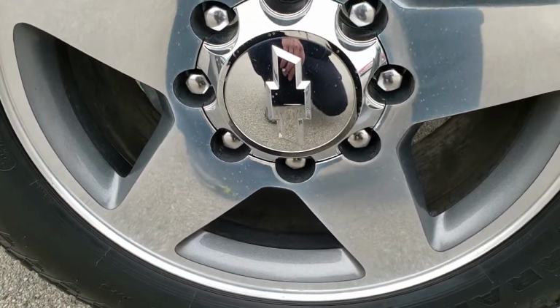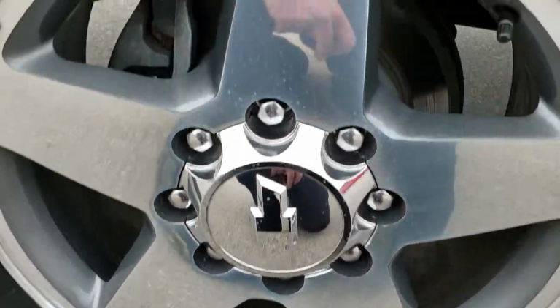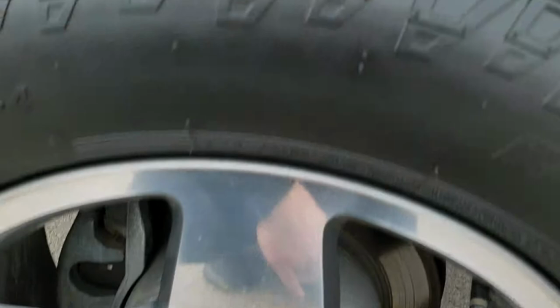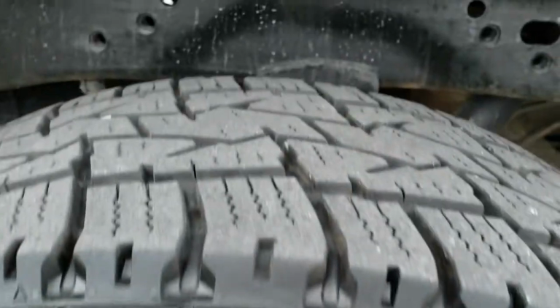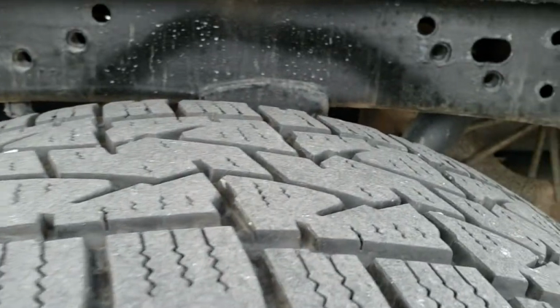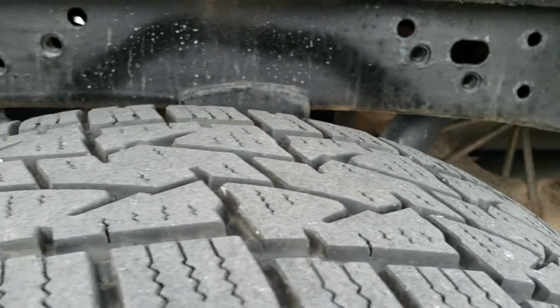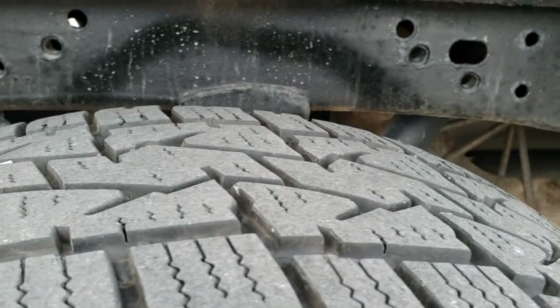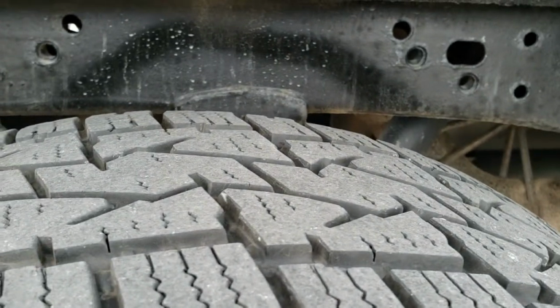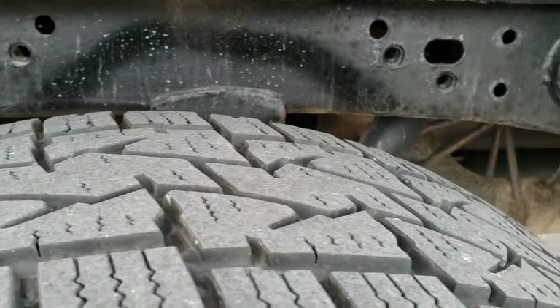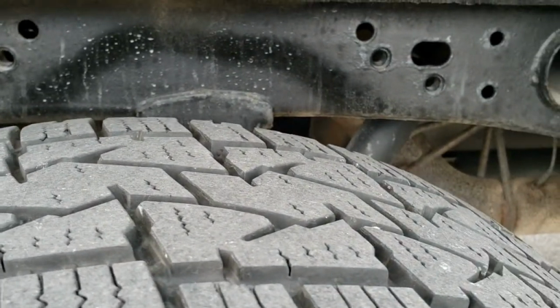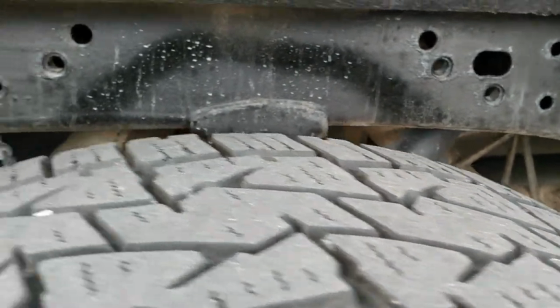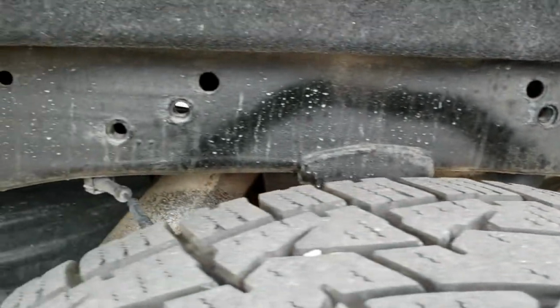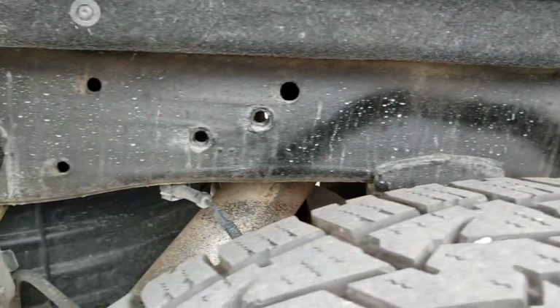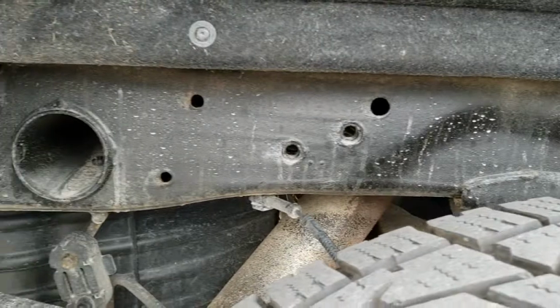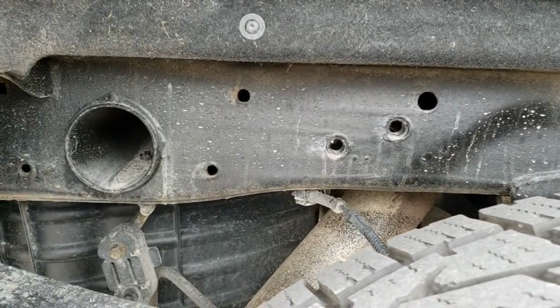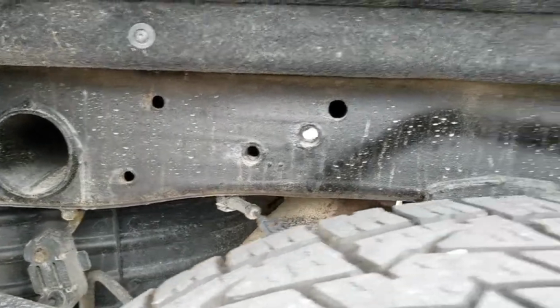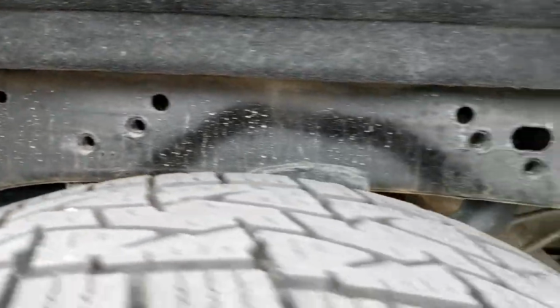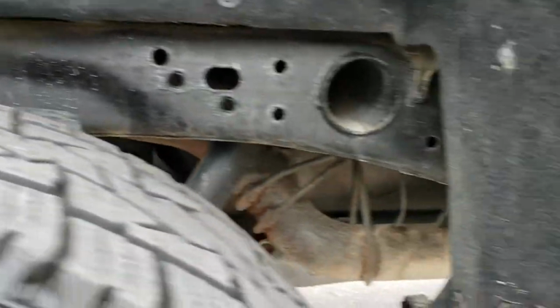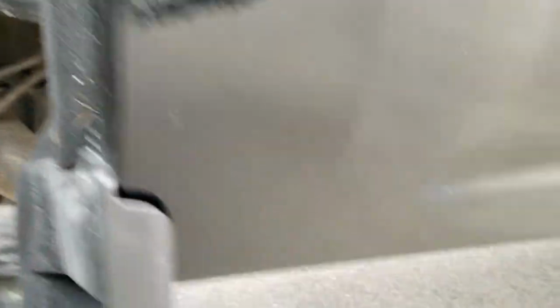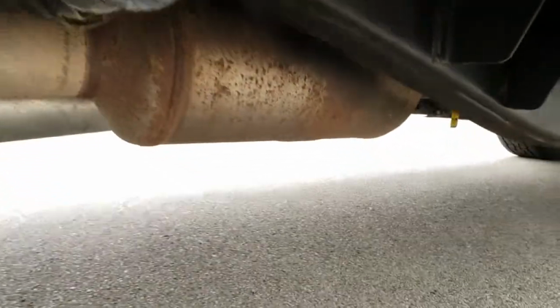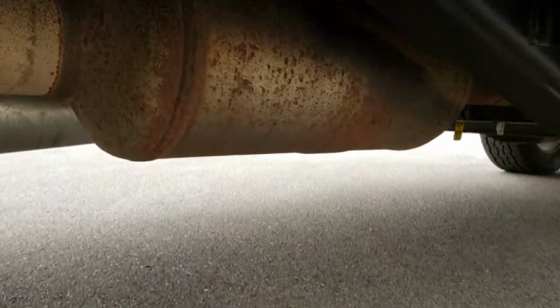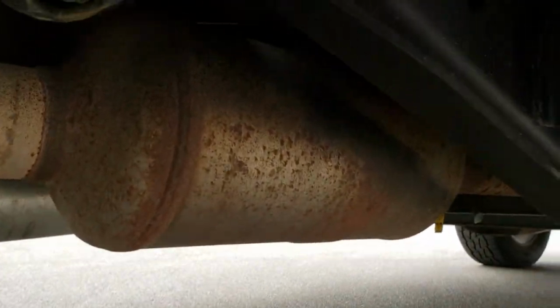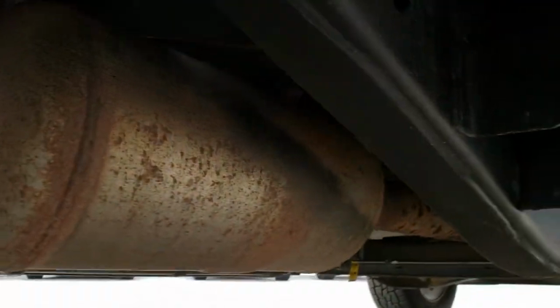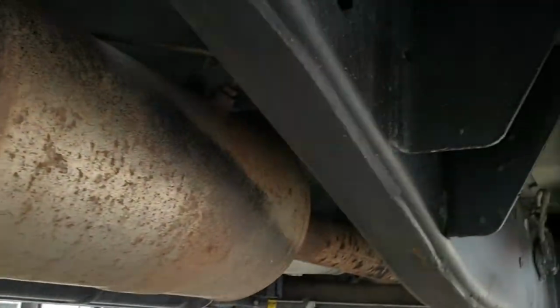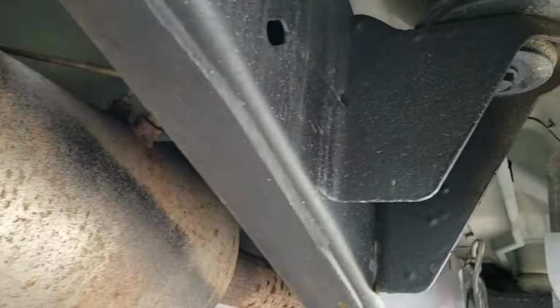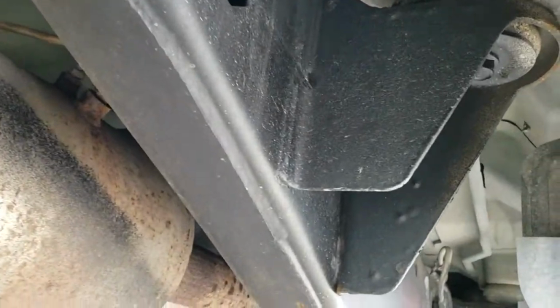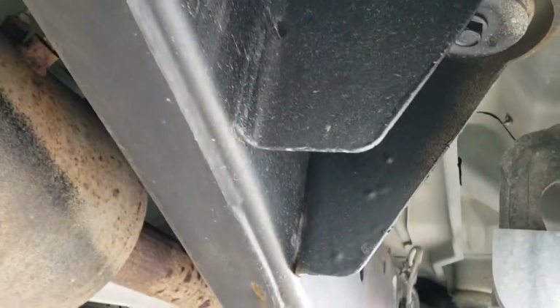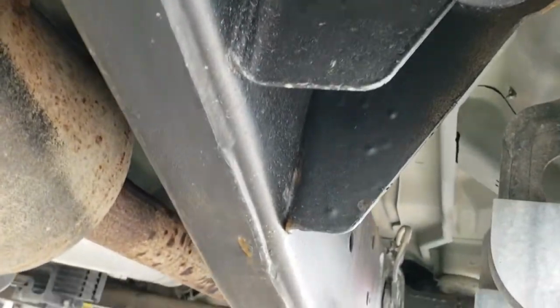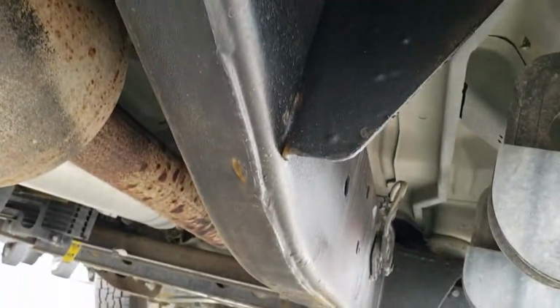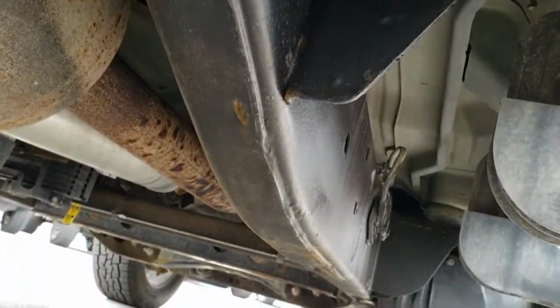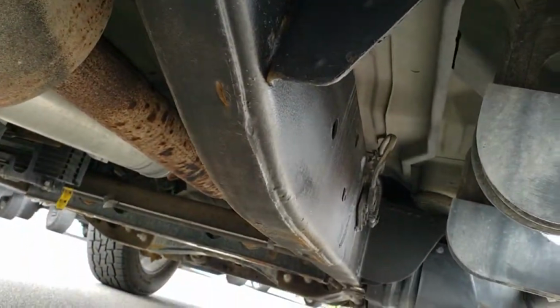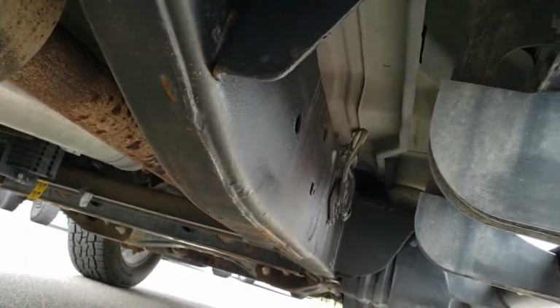Back rim — no scuffs or scrapes. And the back tires have just about as much tread as the front tires, maybe just a hair less. The framing and underbody is in nice condition; it has all the remaining factory exhaust and it's really clean all the way underneath.